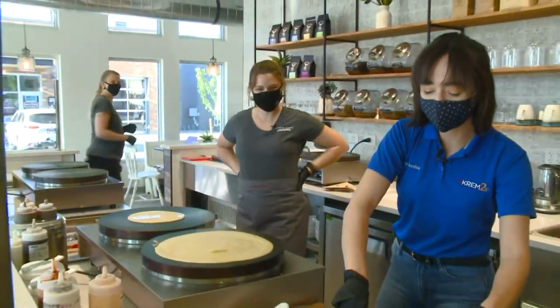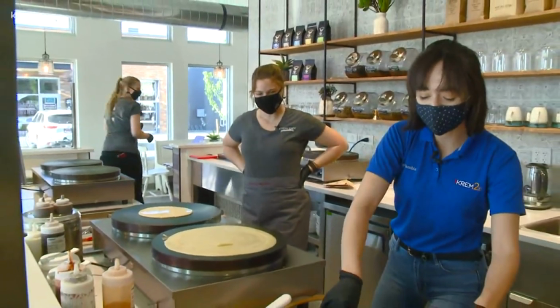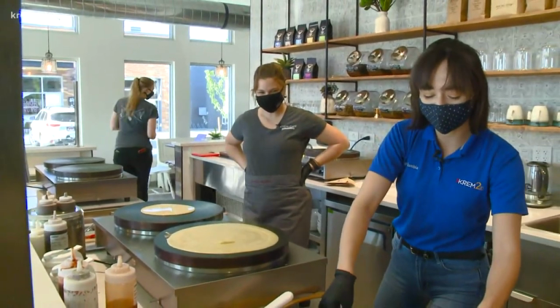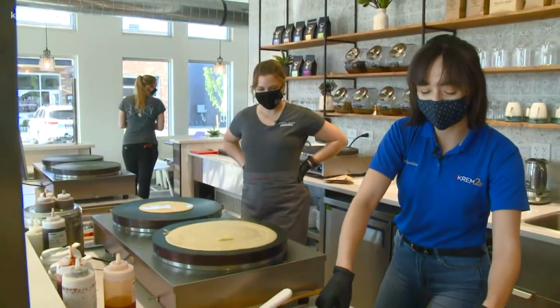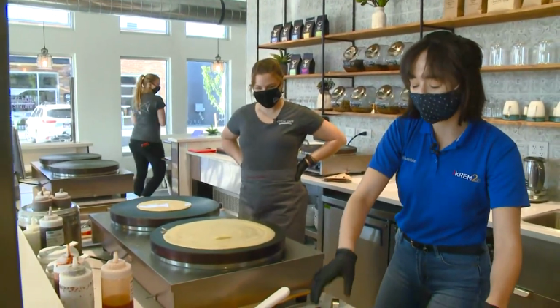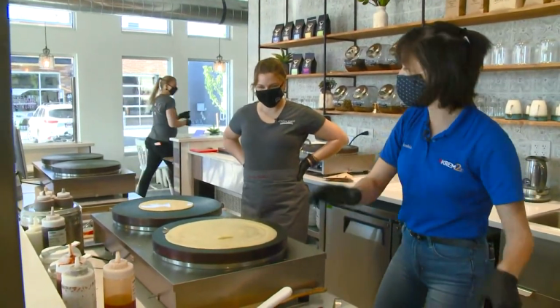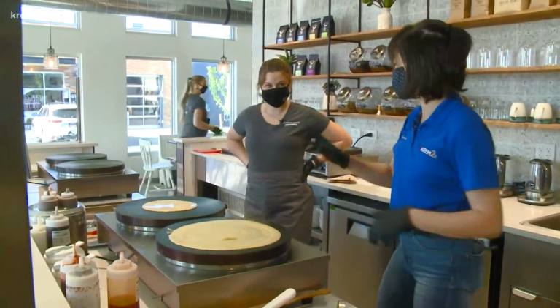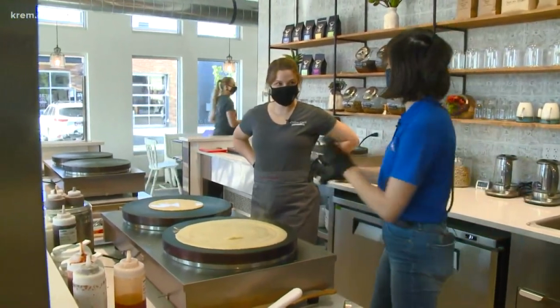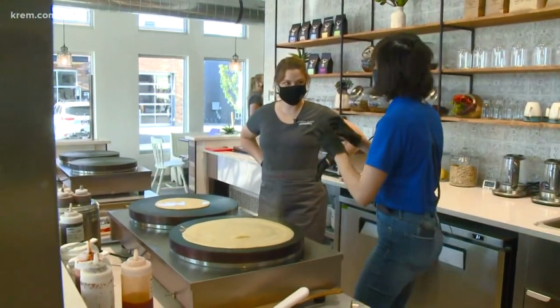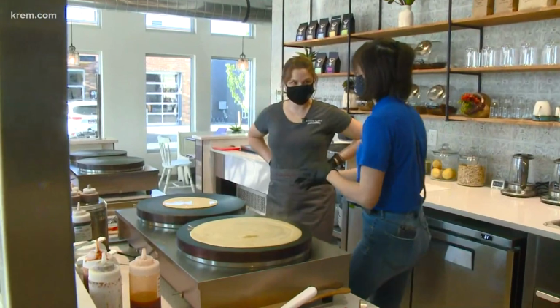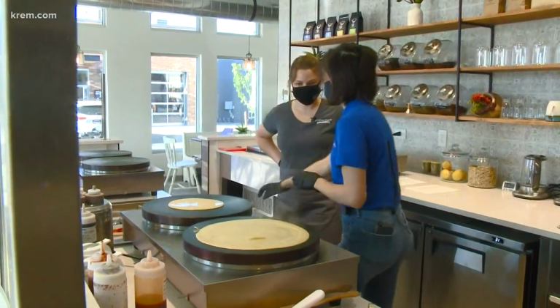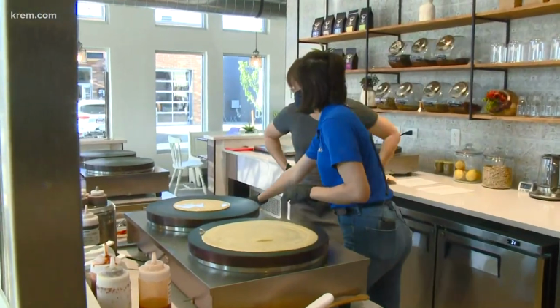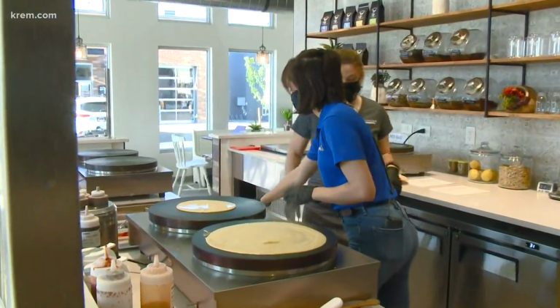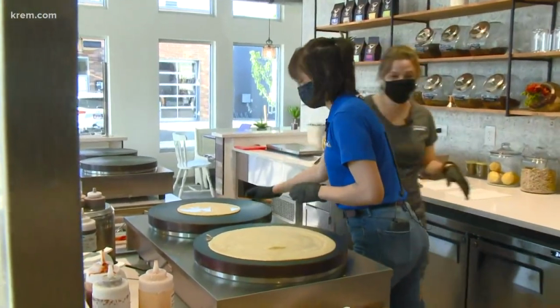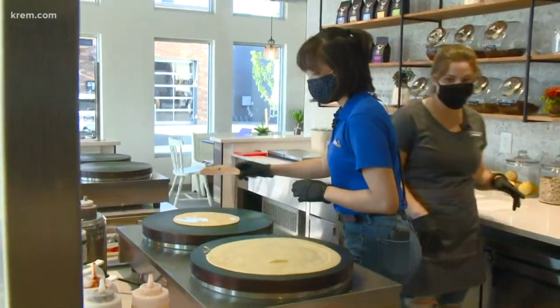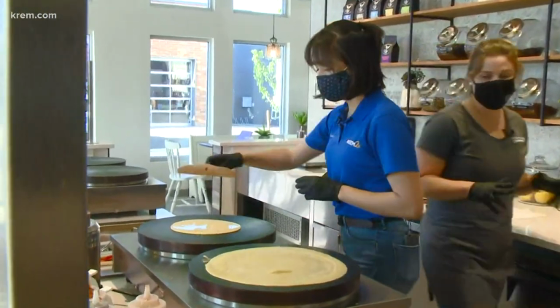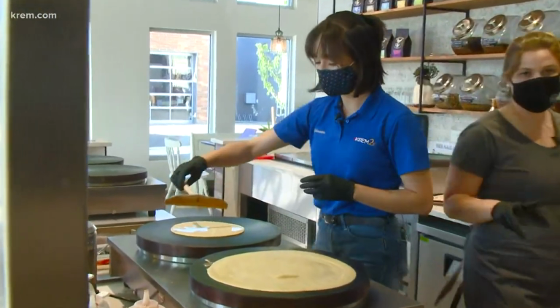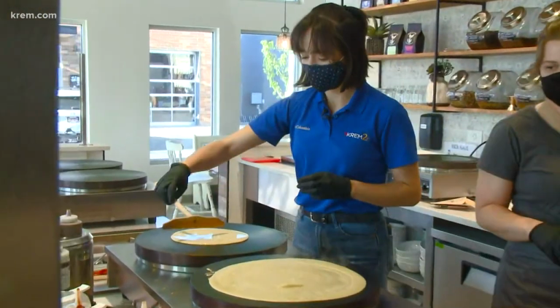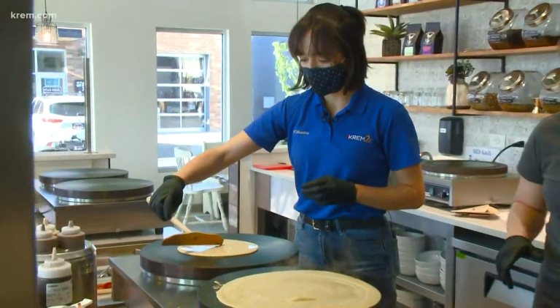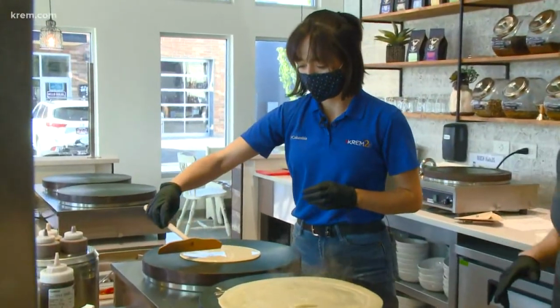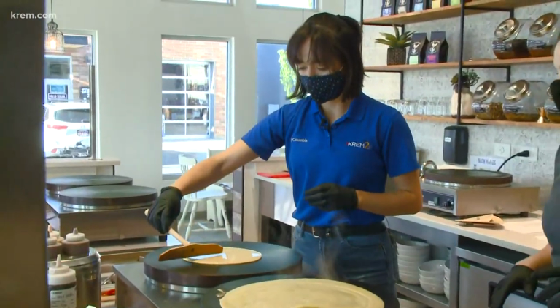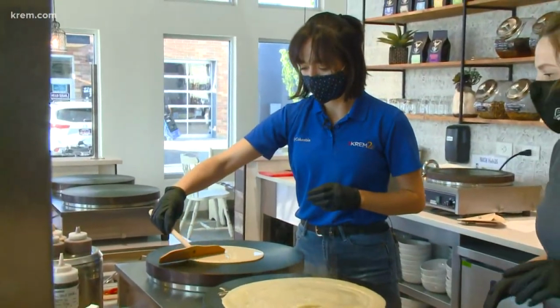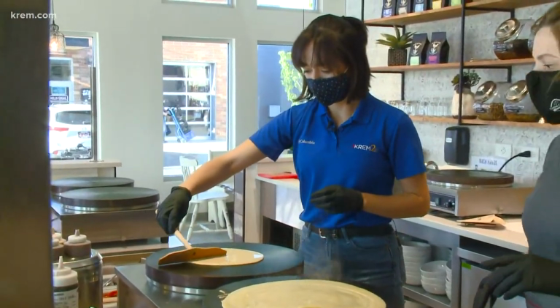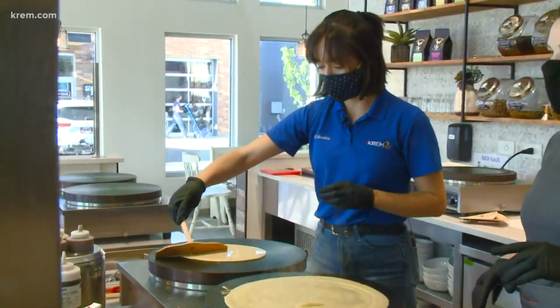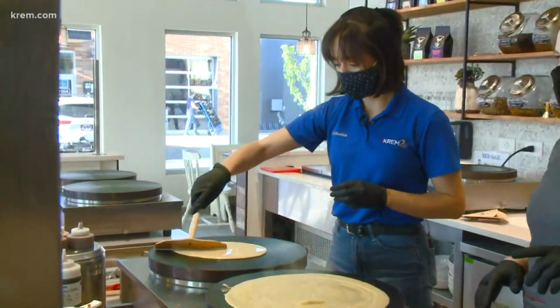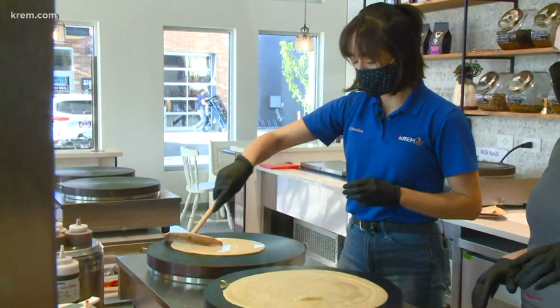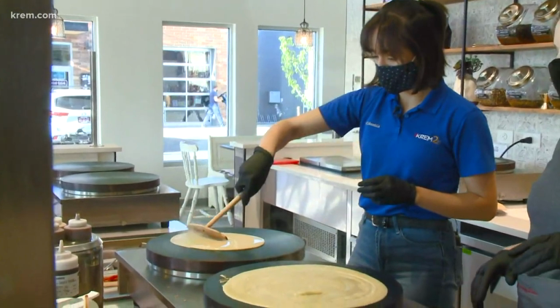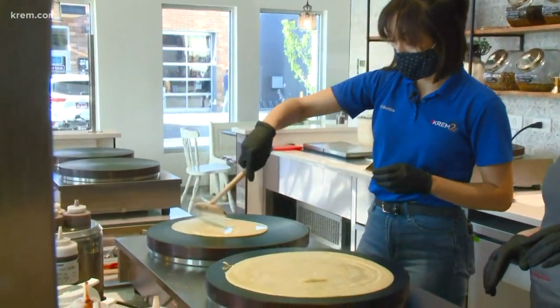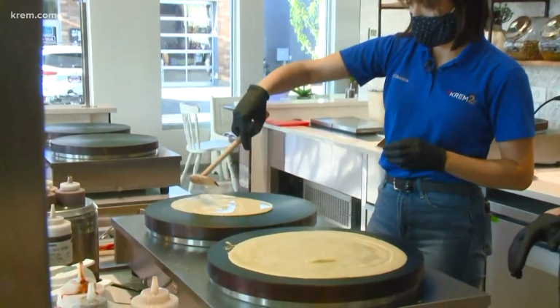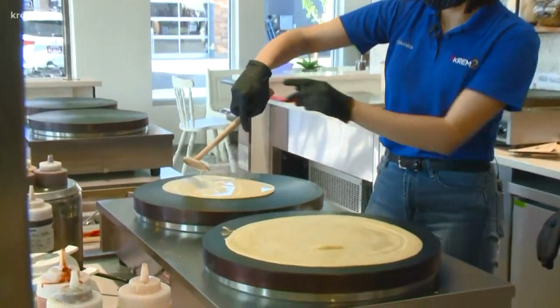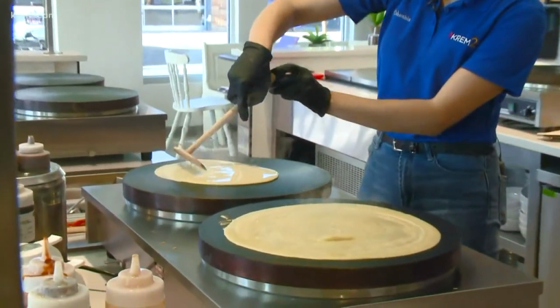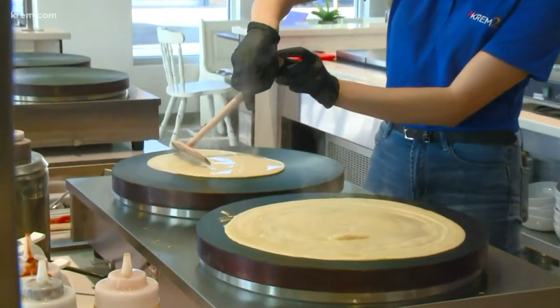Really quickly, information about when you guys are open, your hours and all that. So we're doing our grand opening today. We open at 8 a.m. and we're going to go all the way till 4 p.m.